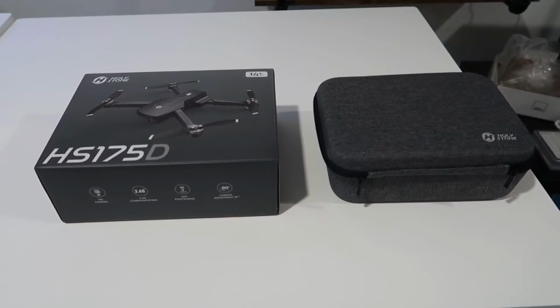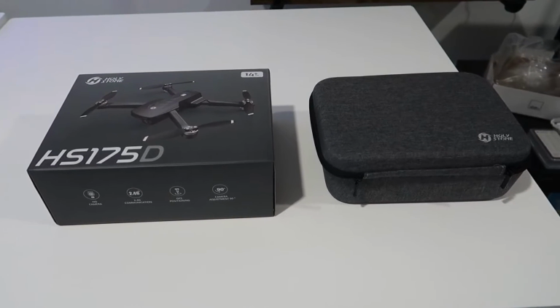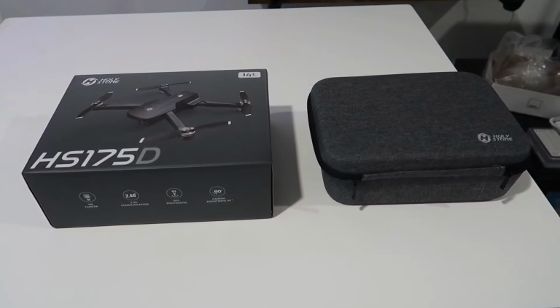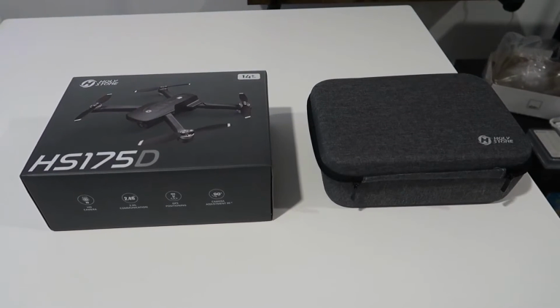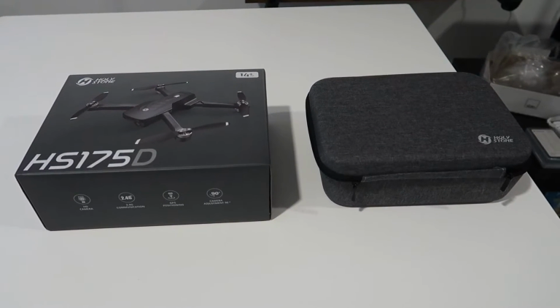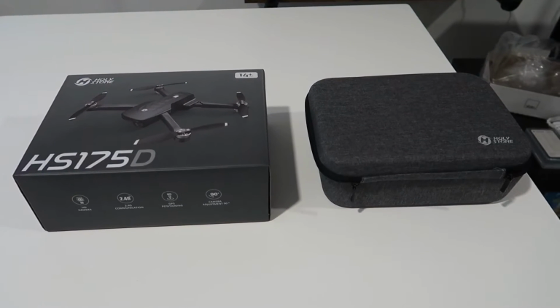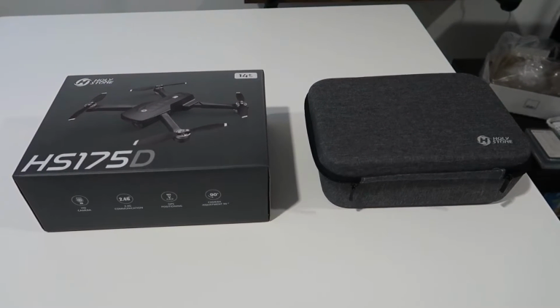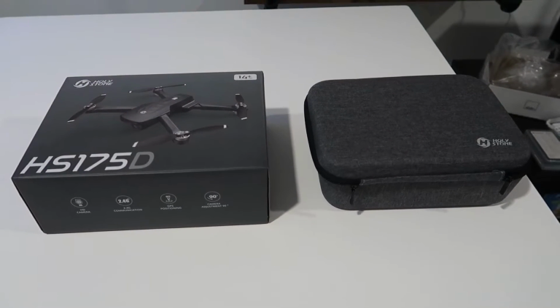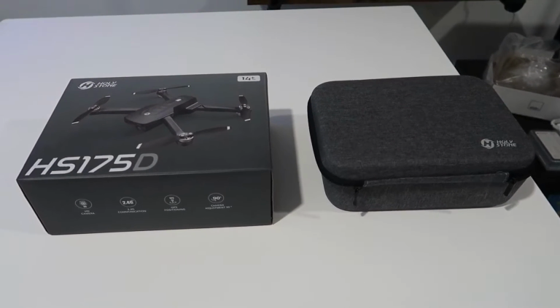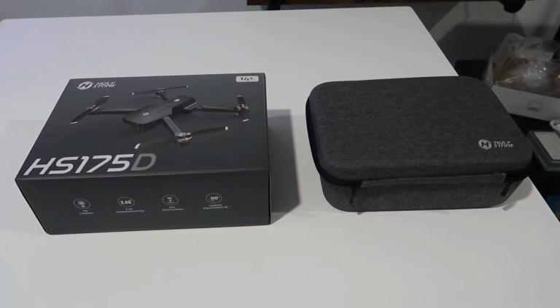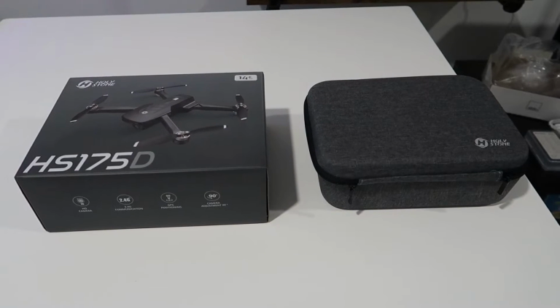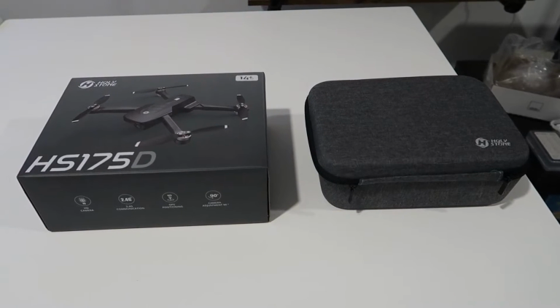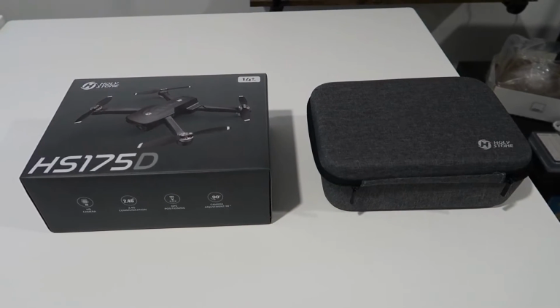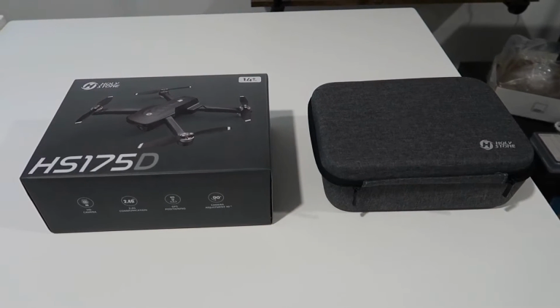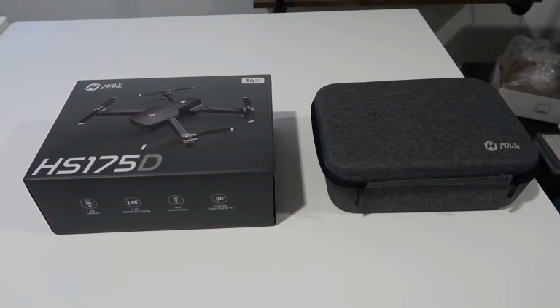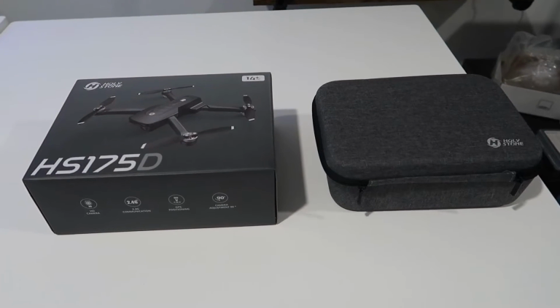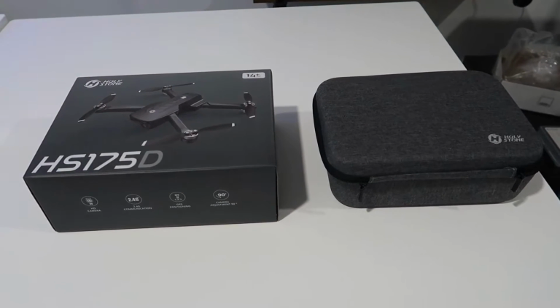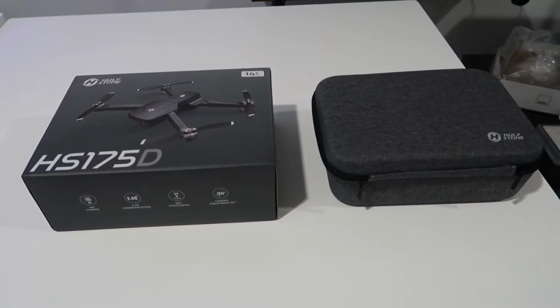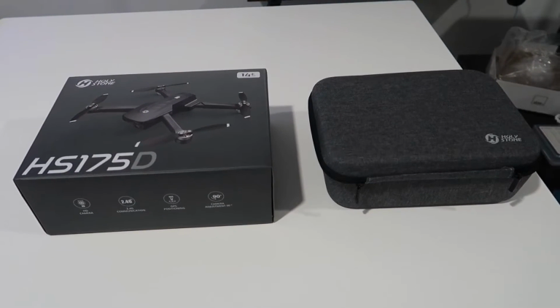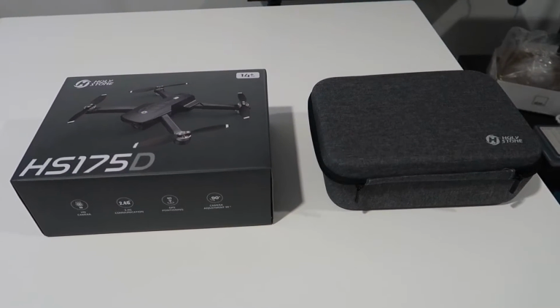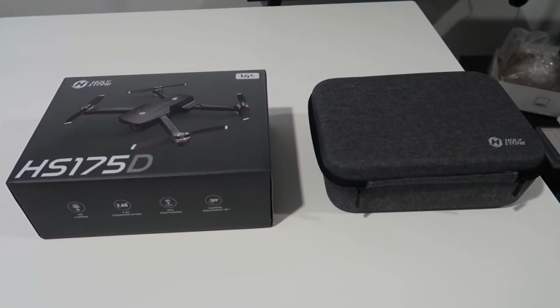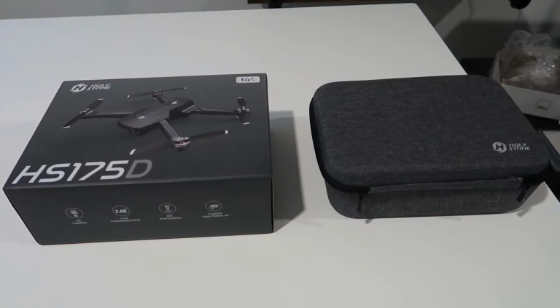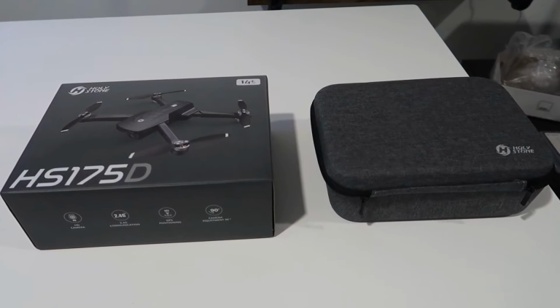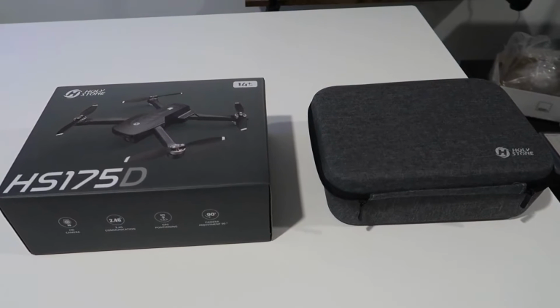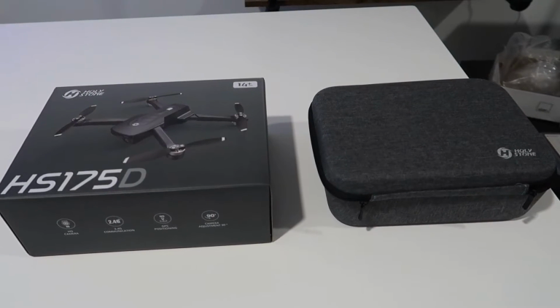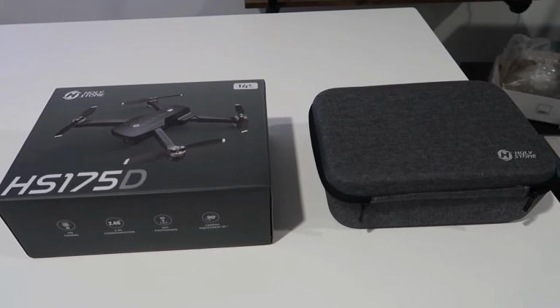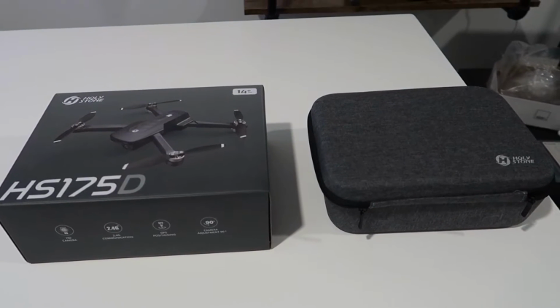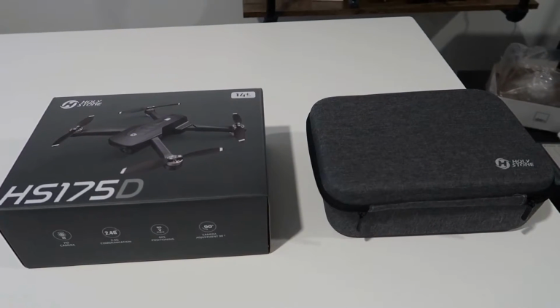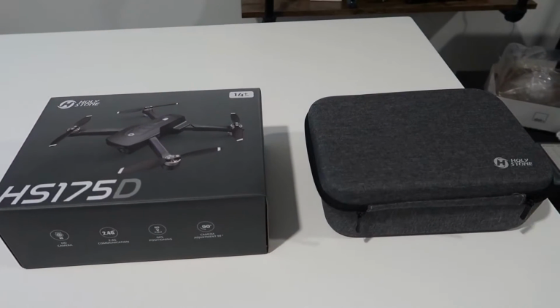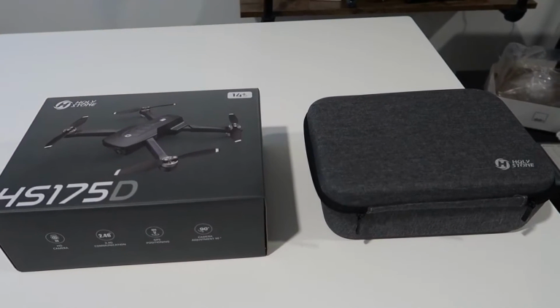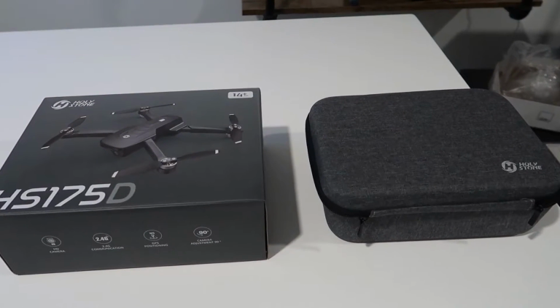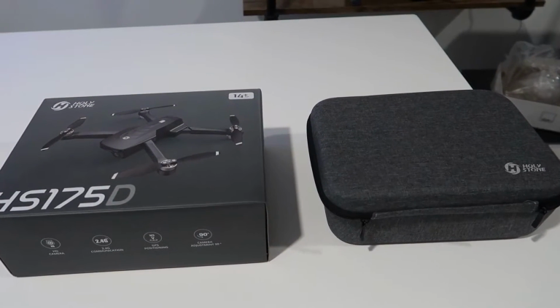Hey, what's going on guys? John here and today I wanted to do a video review of the Holy Stone HS175D. In this video I'm going to do an unboxing of the actual product, give you guys an idea of what to expect with this, and then we'll go through some of the features of this drone.